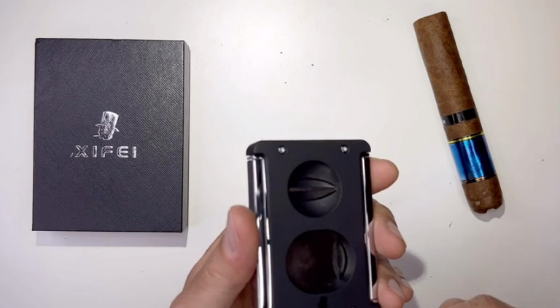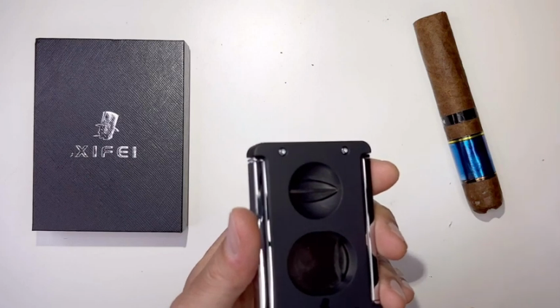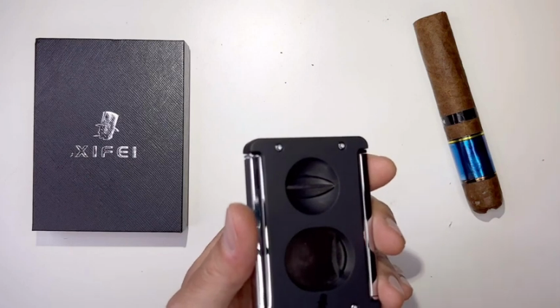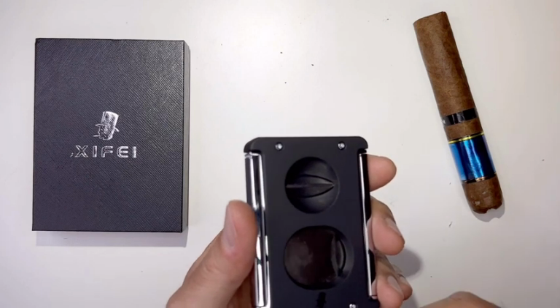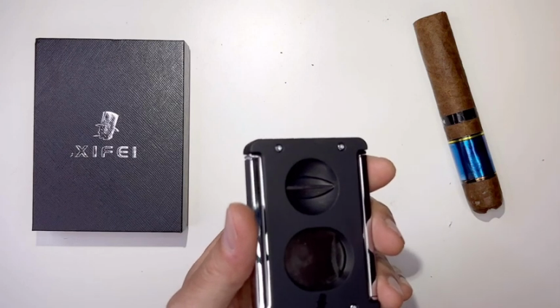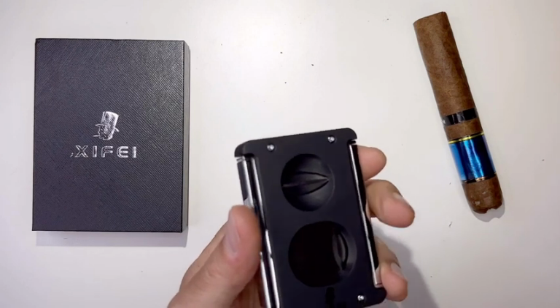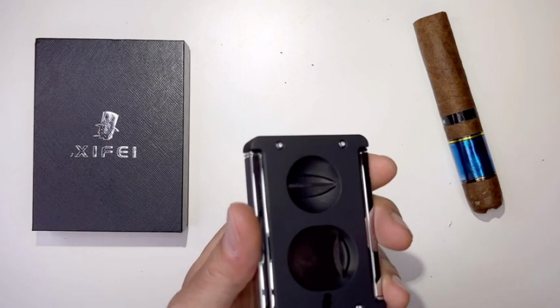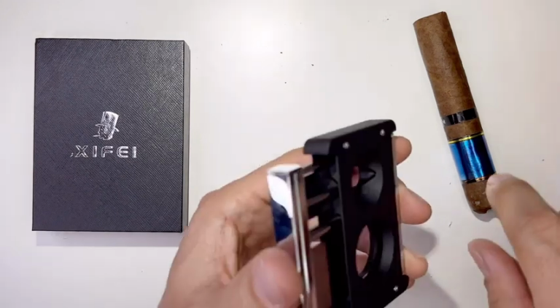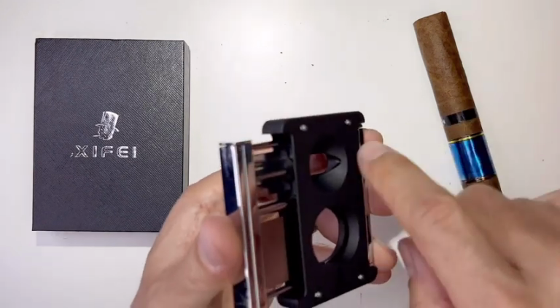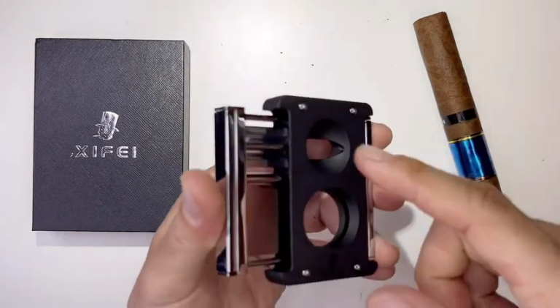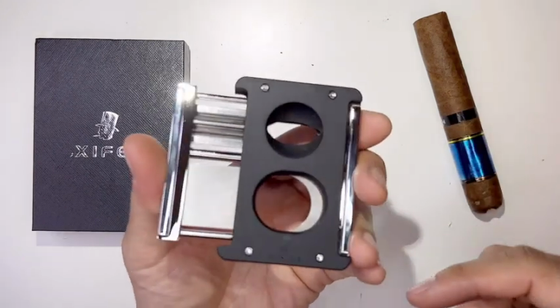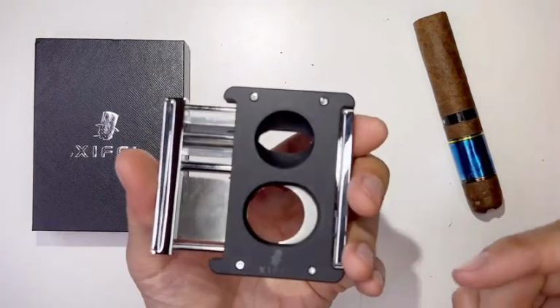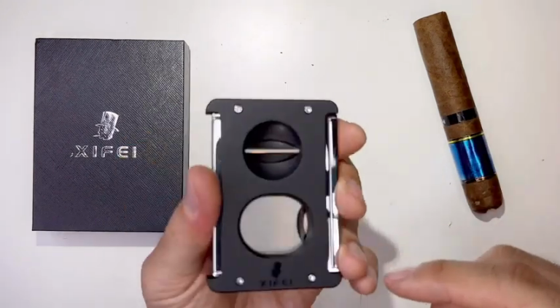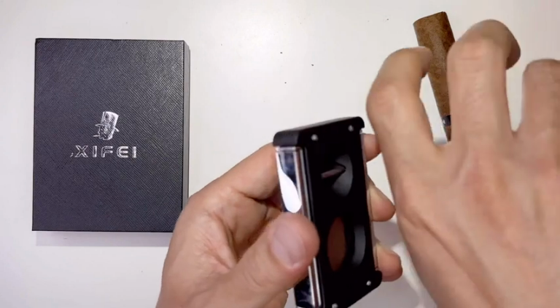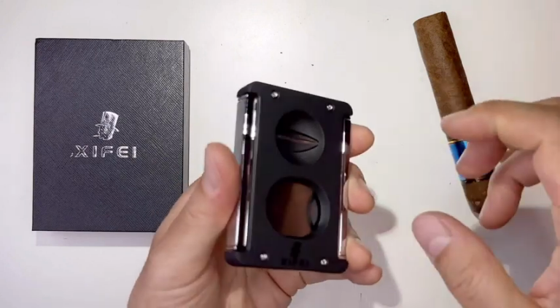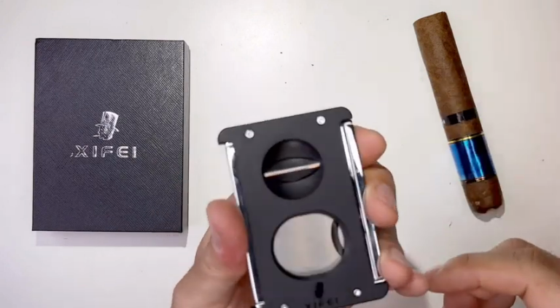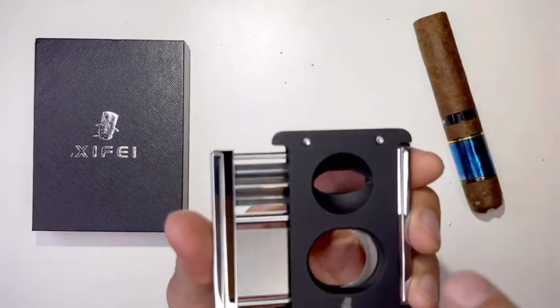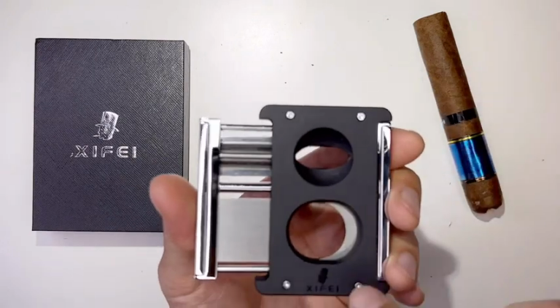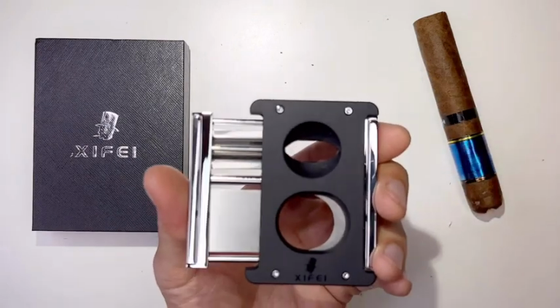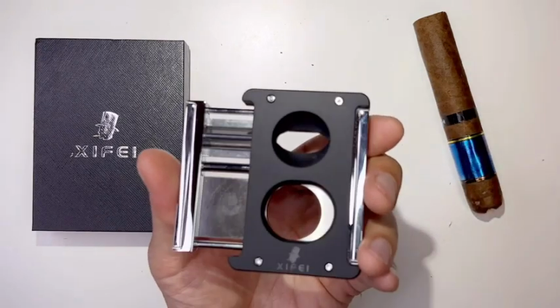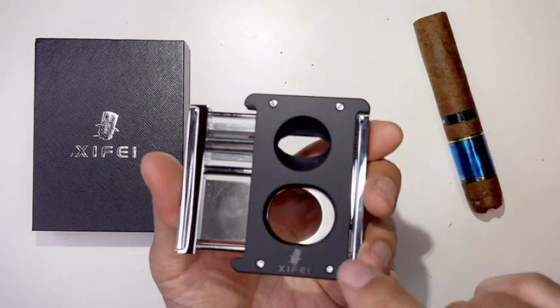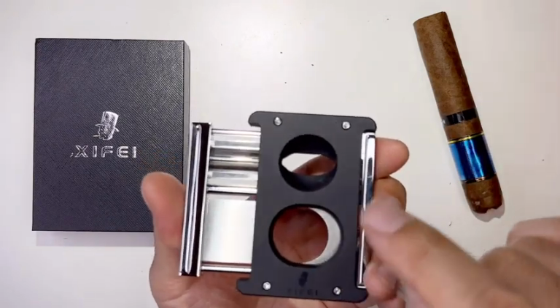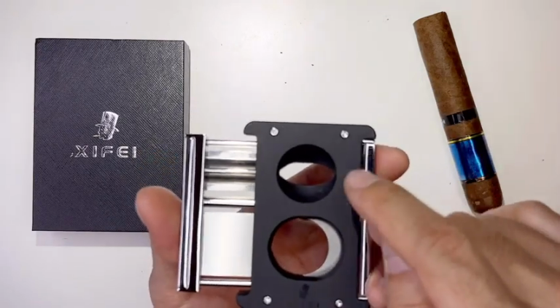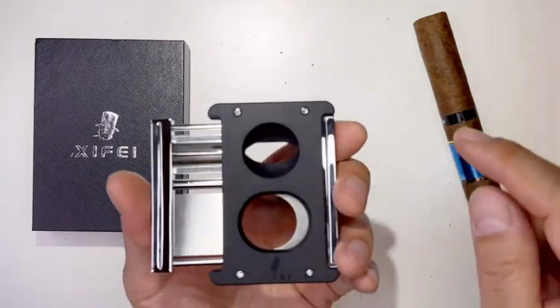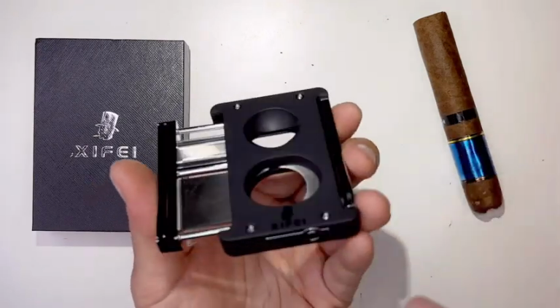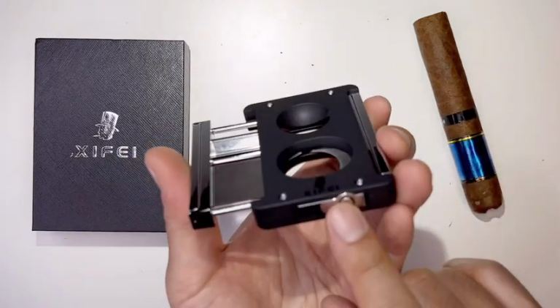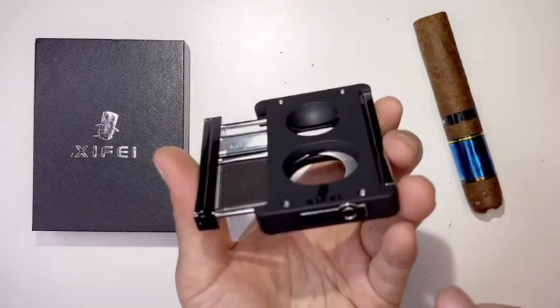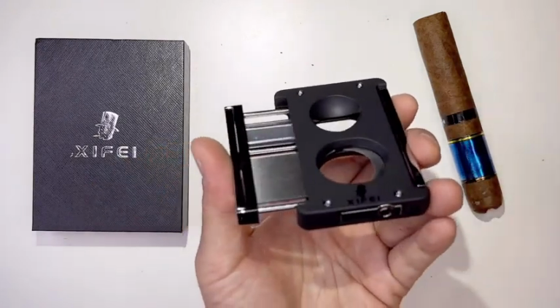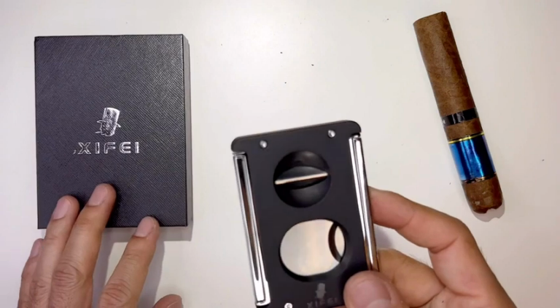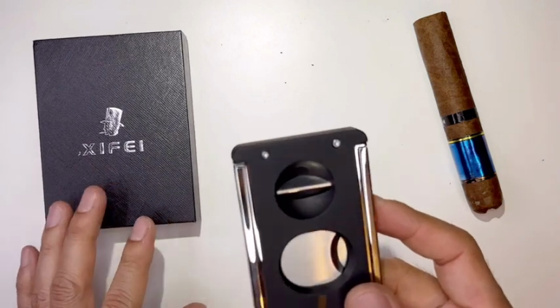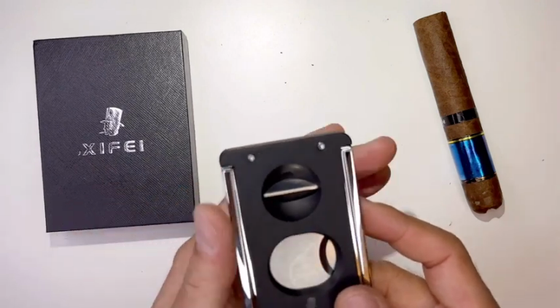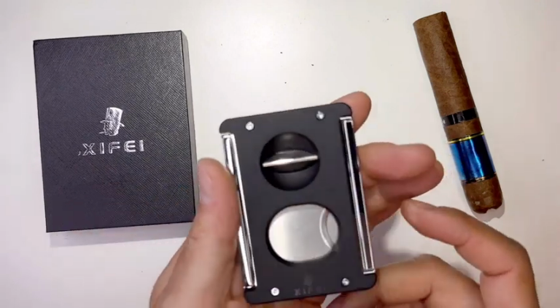The double cigar cutter design allows you to enjoy a delicious cigar without having to replace additional scissors. But don't do two cigars at once because you'll mess it up — just do one at a time. Straight cut, V-cut, or the punch. It has a zinc alloy body and stainless steel sharp blade.